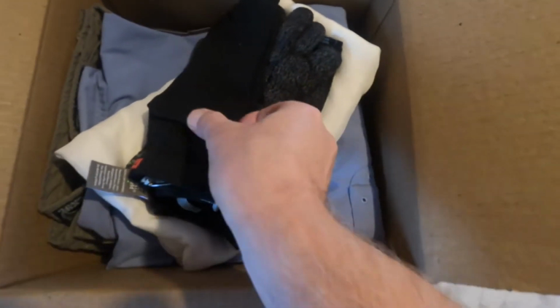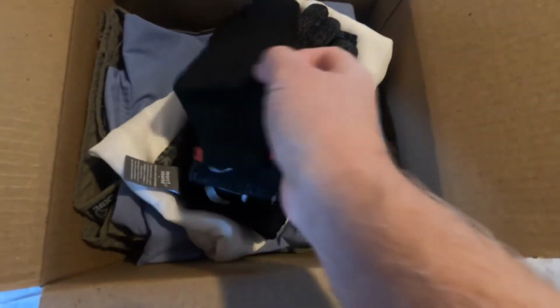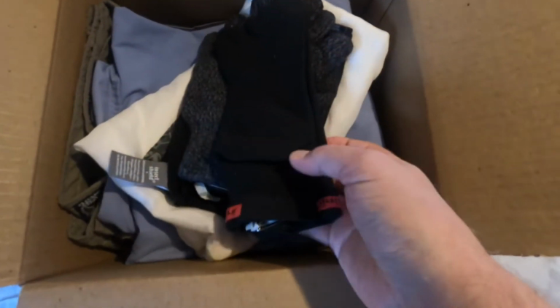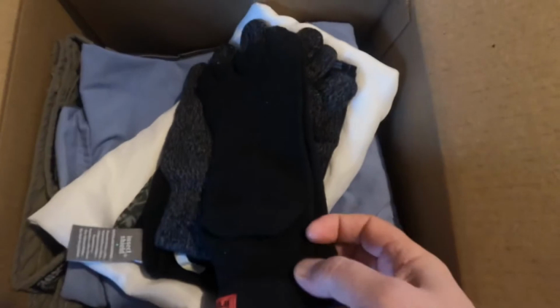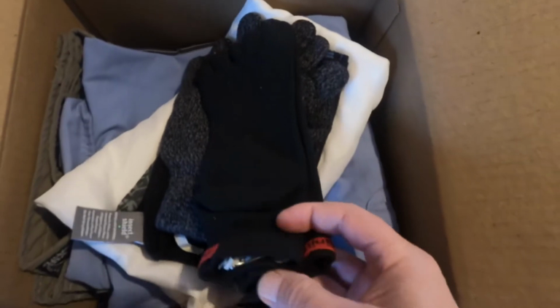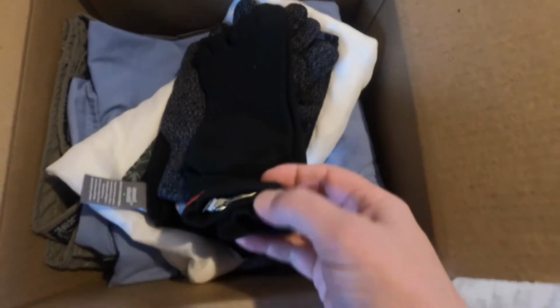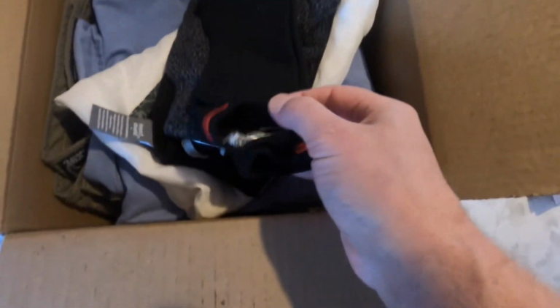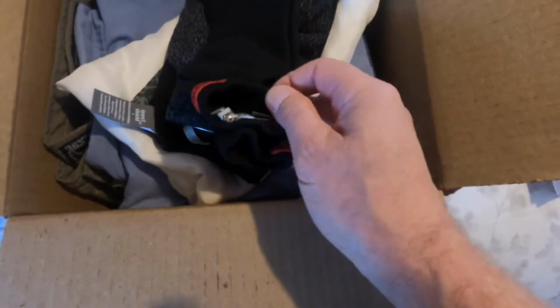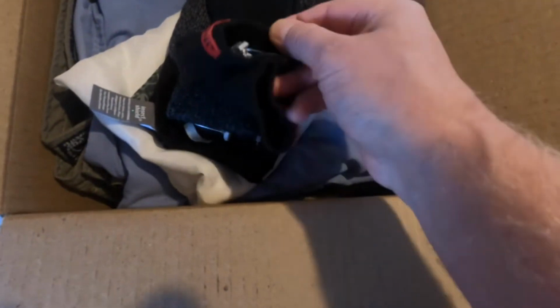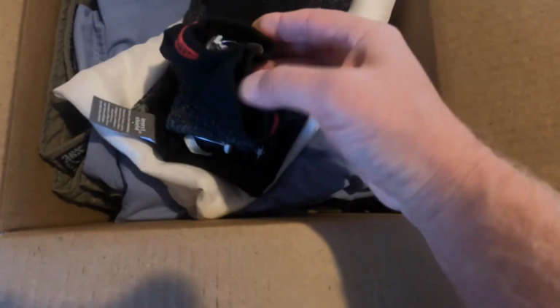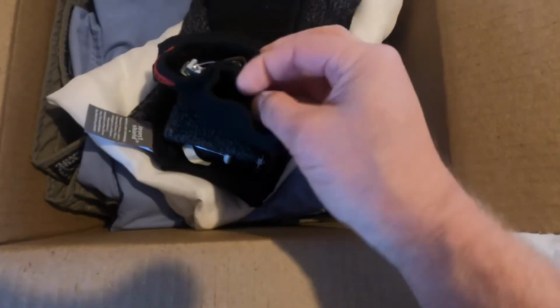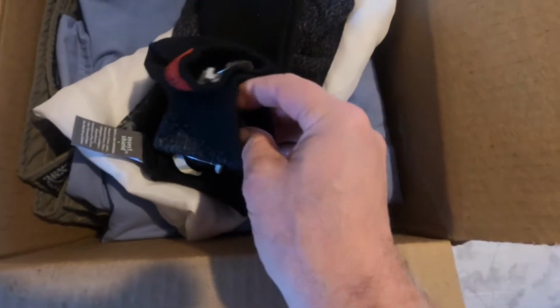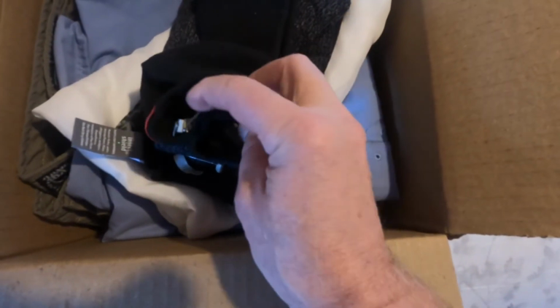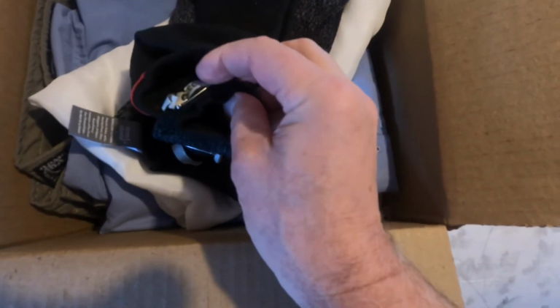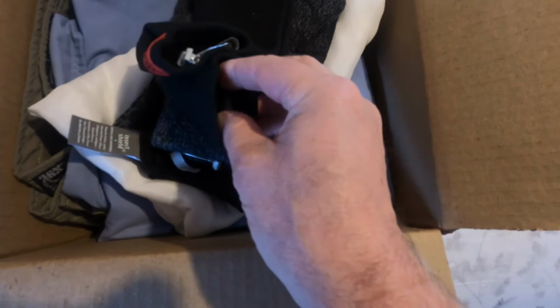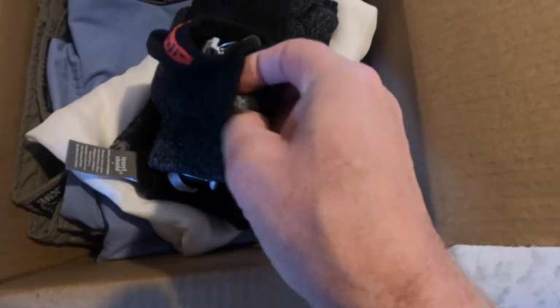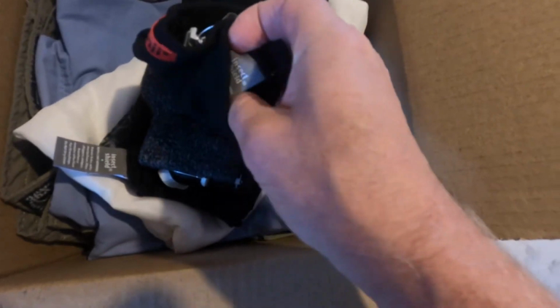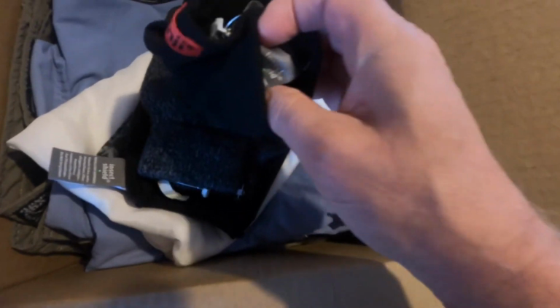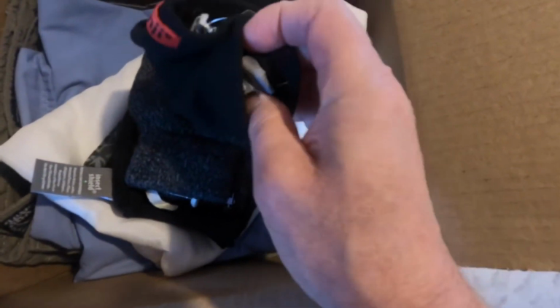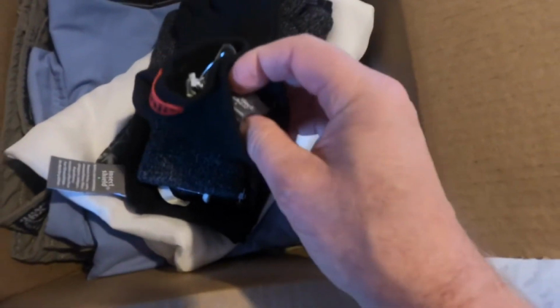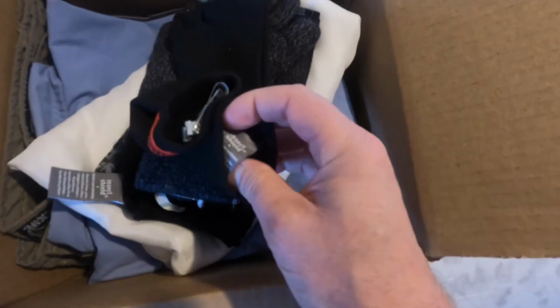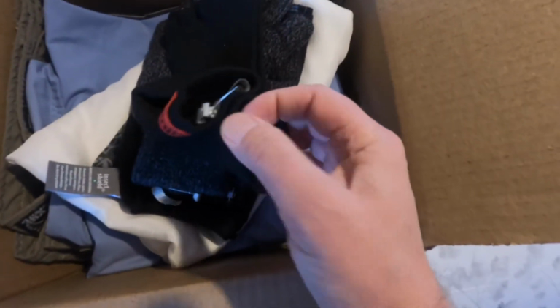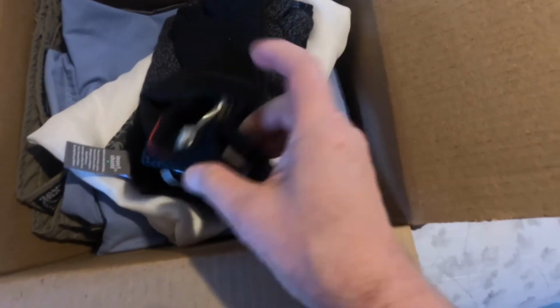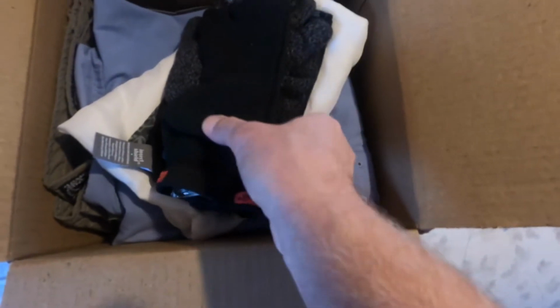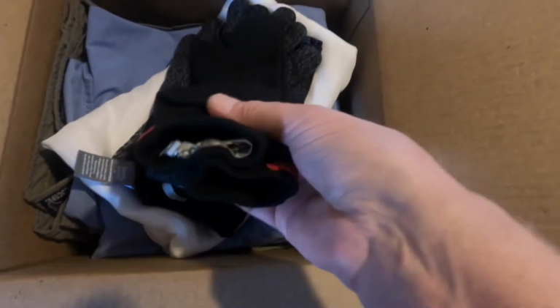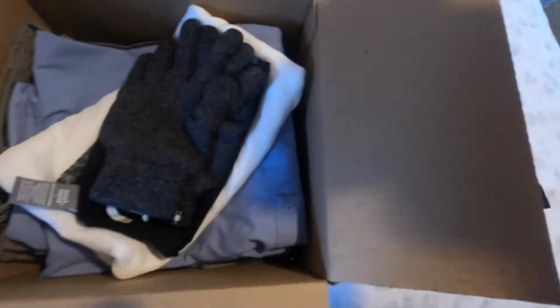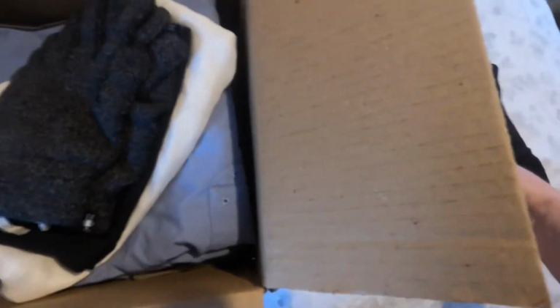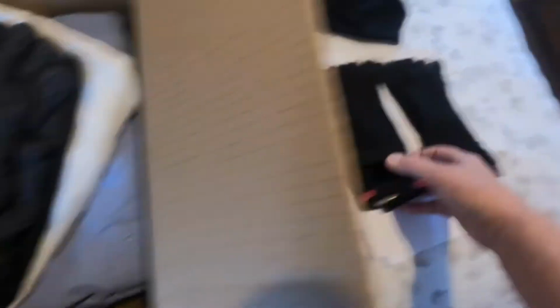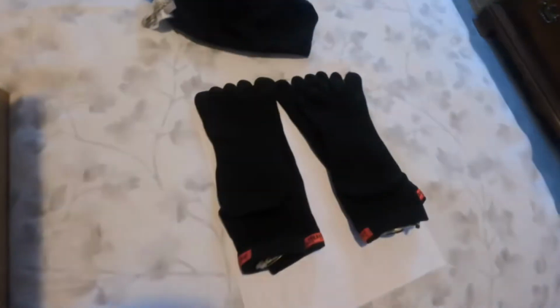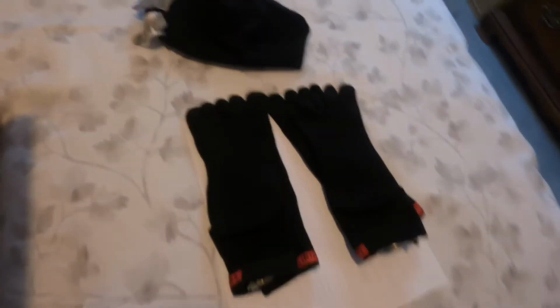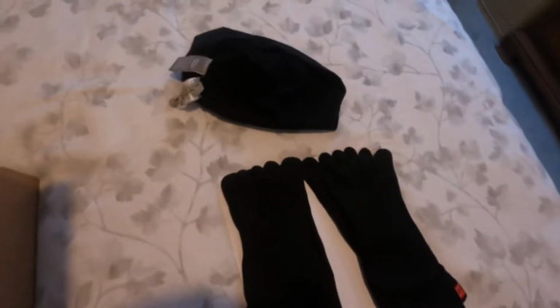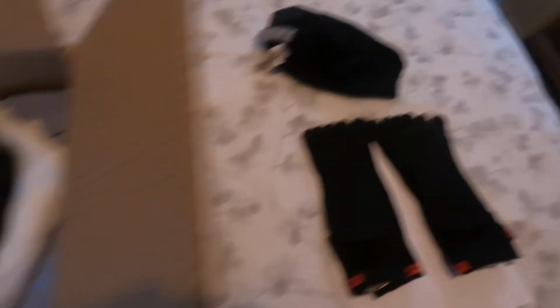And here's my other pair of Injinji socks. There's a little label like the dry cleaner, and there's the Insect Shield label. So there's two pairs of Injinji socks and a beanie.